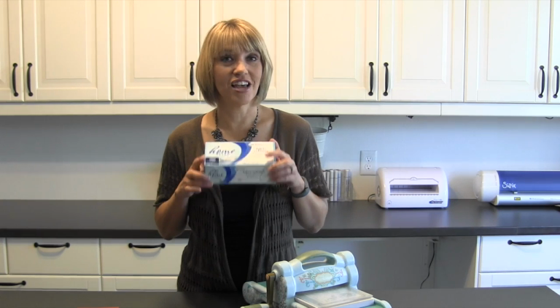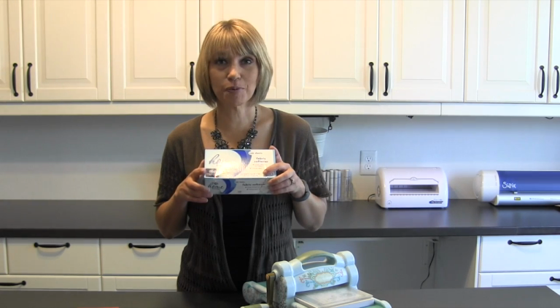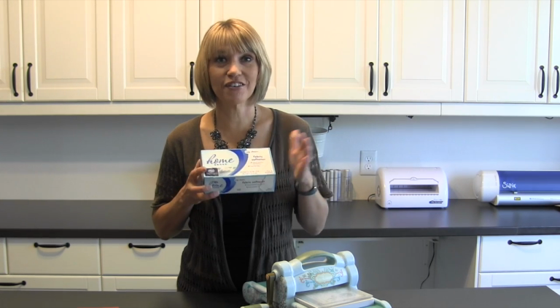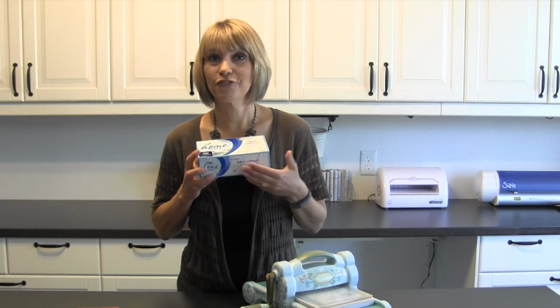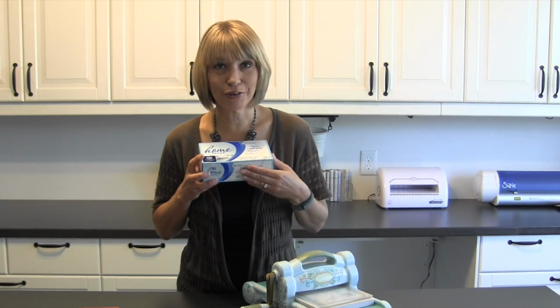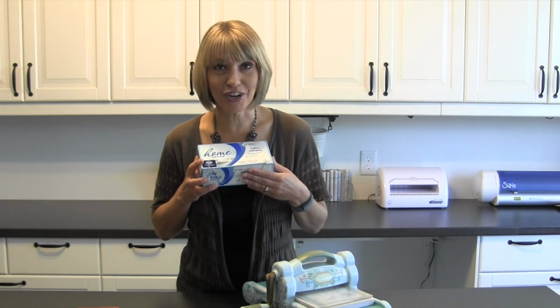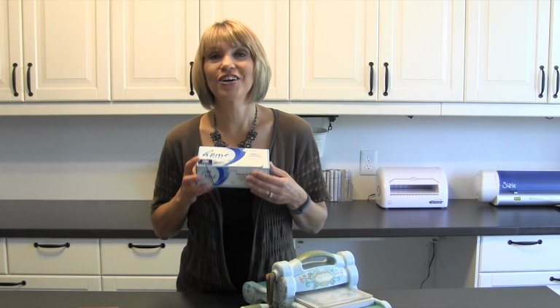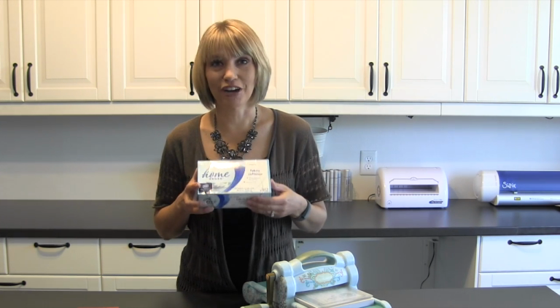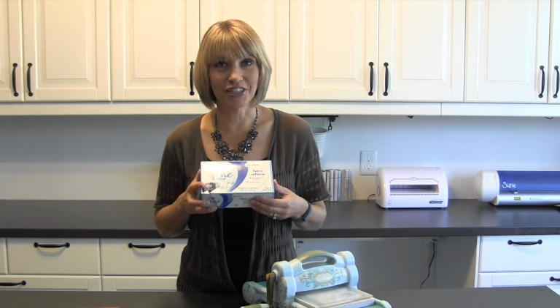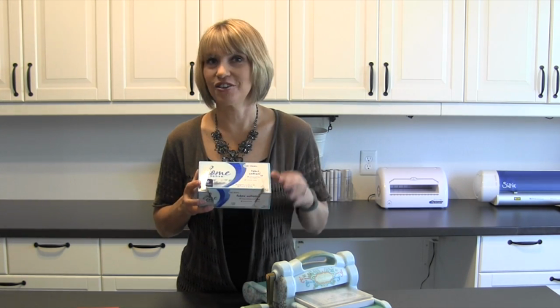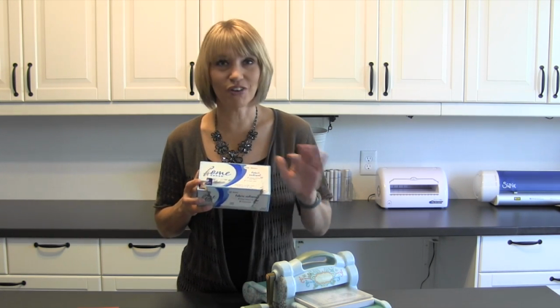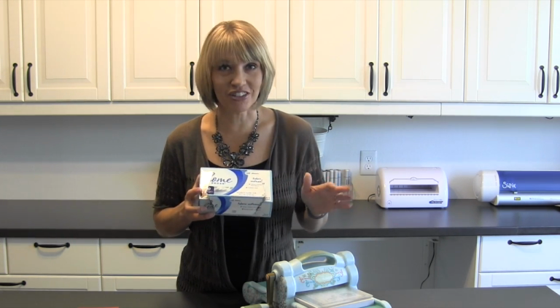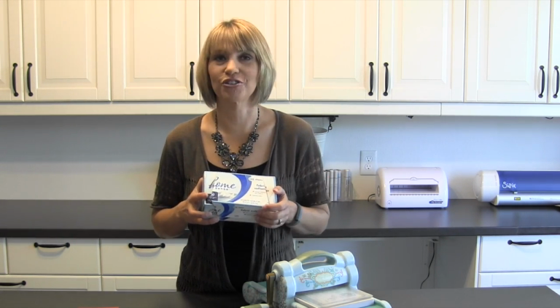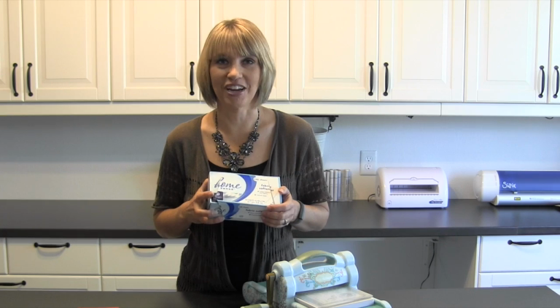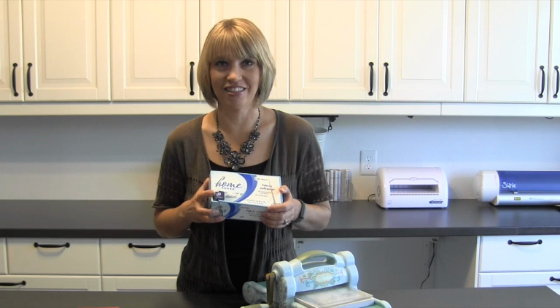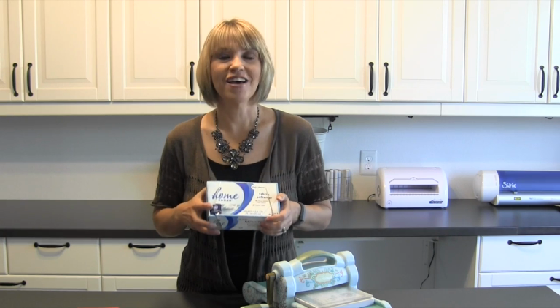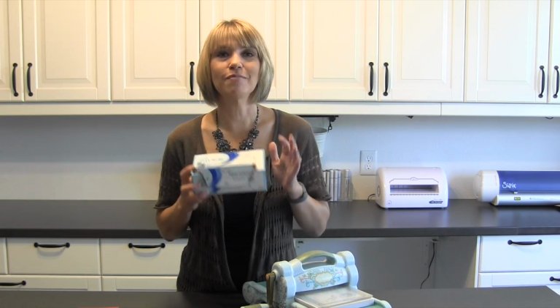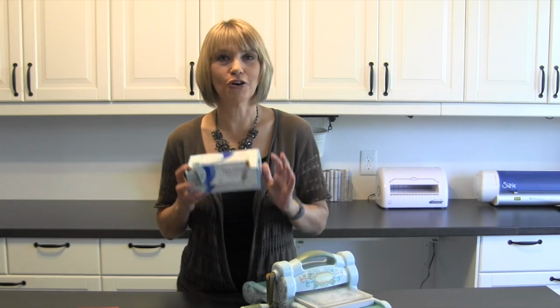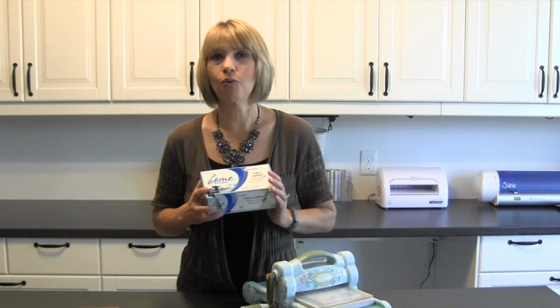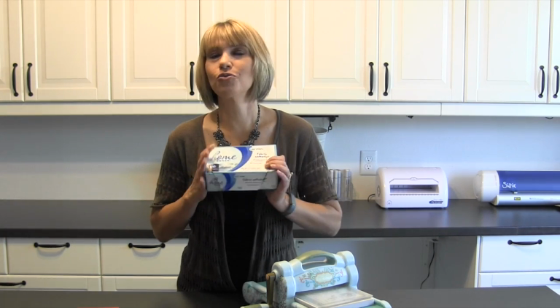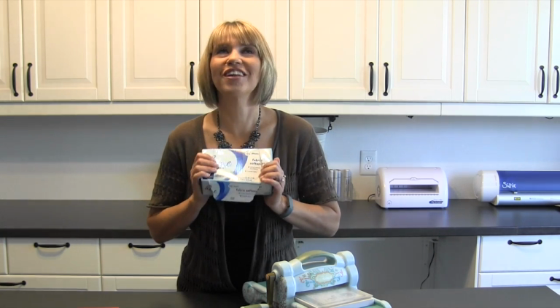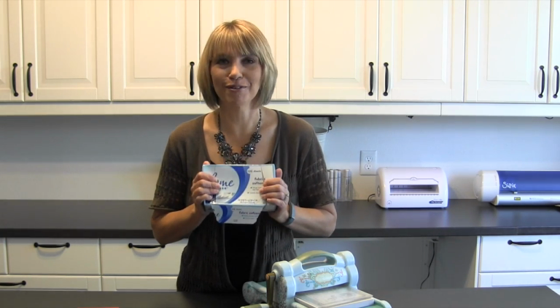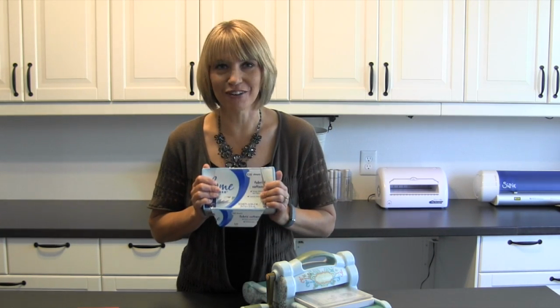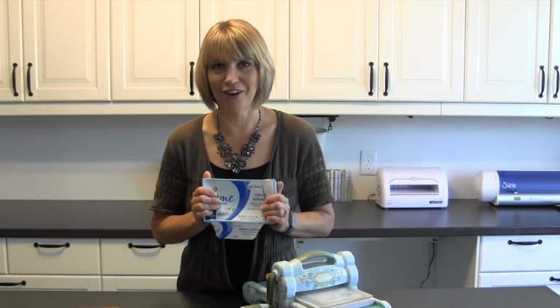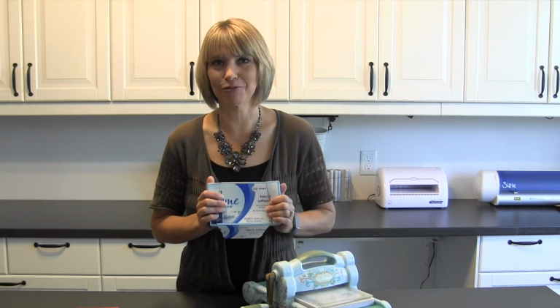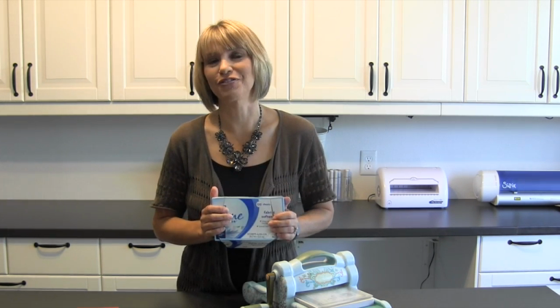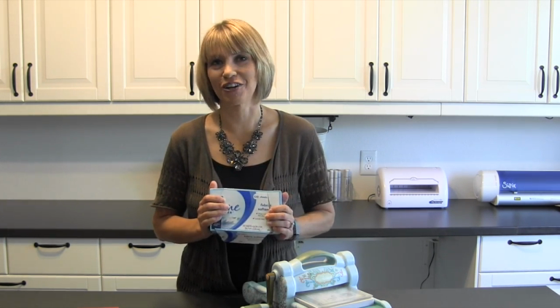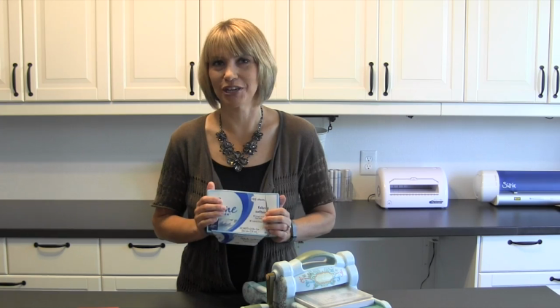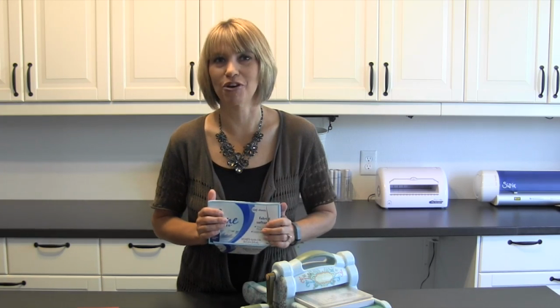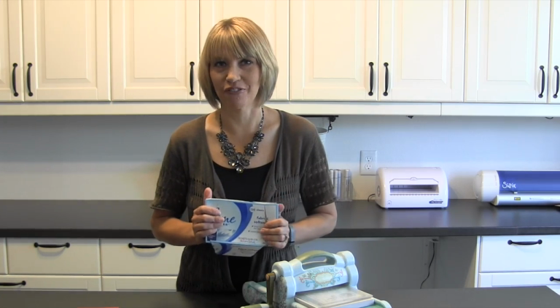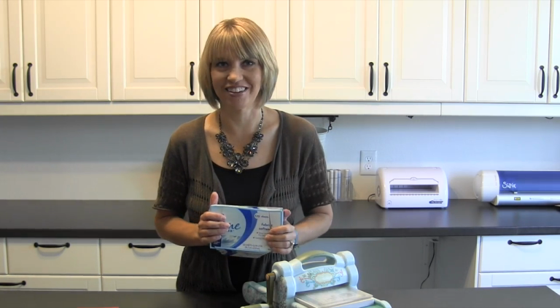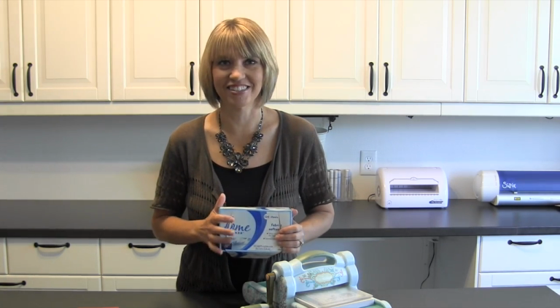Just inexpensive, fragrance-free dryer sheets. You can even go to the dollar store and get them, and let me show you why you will not be able to live without these once you start using them with your wafer-thin dies.